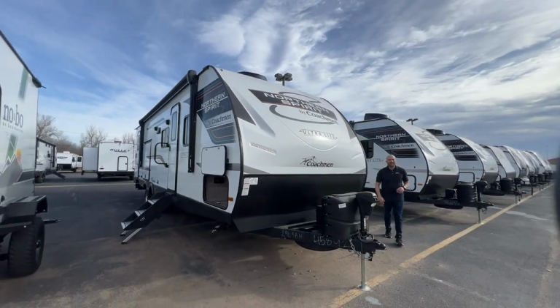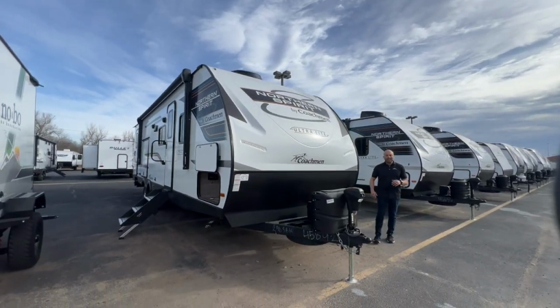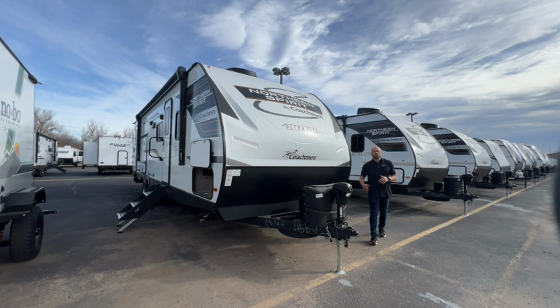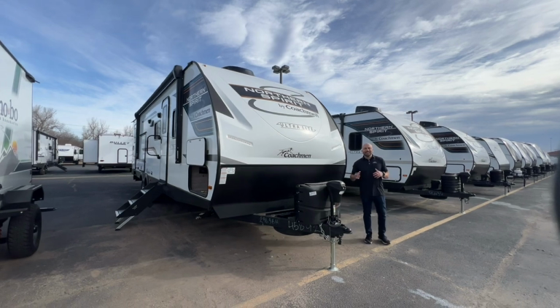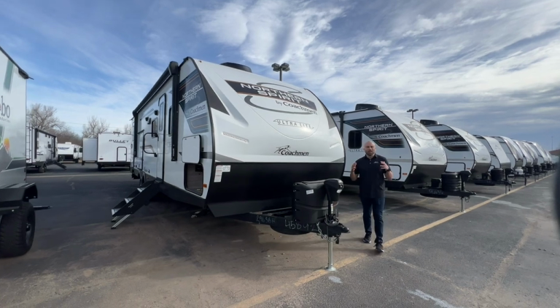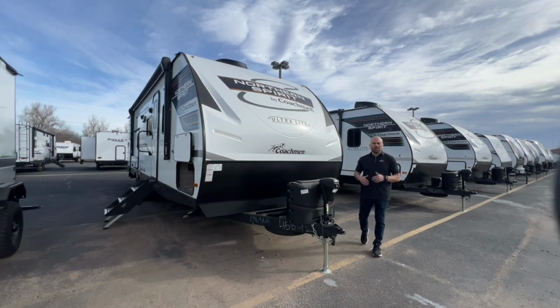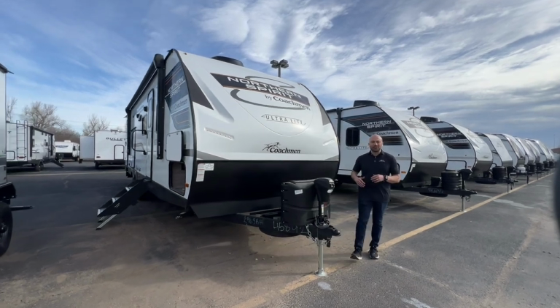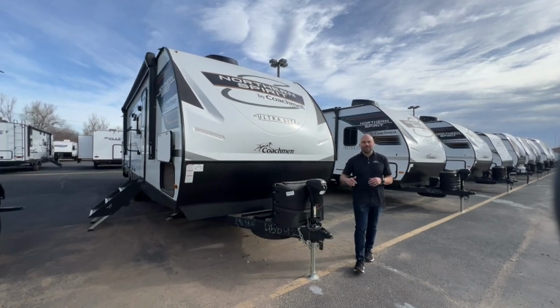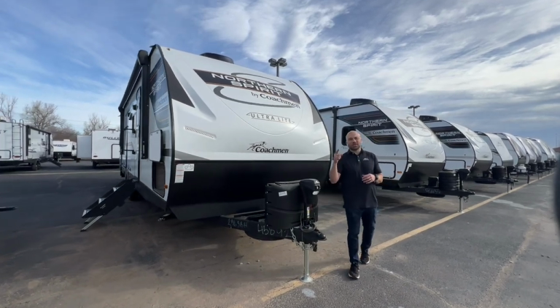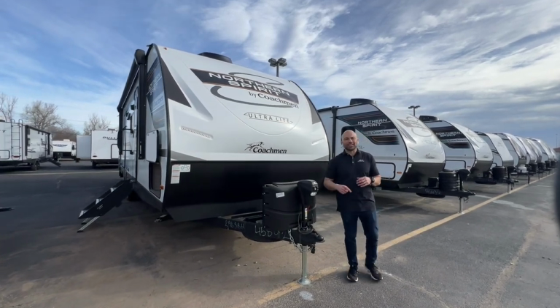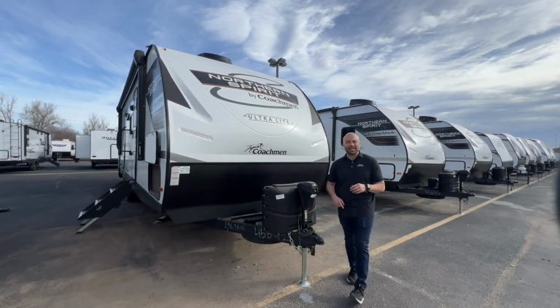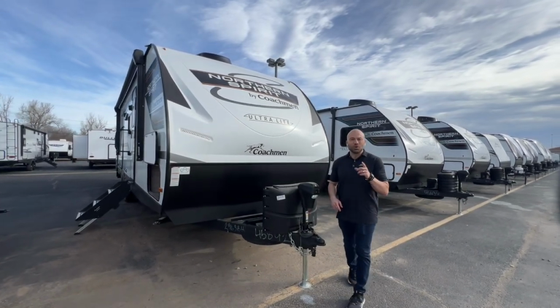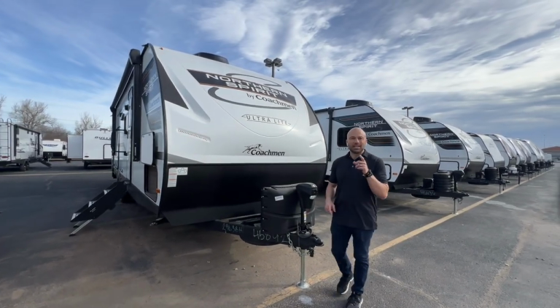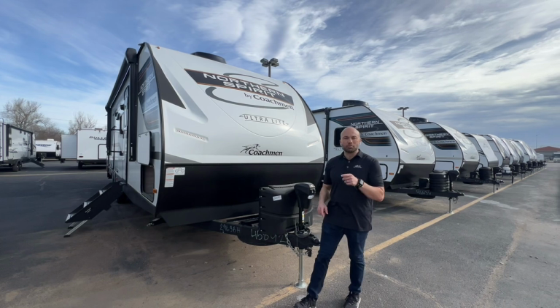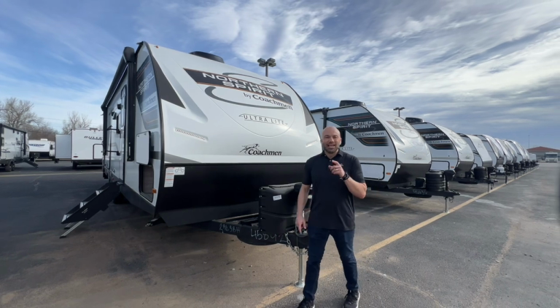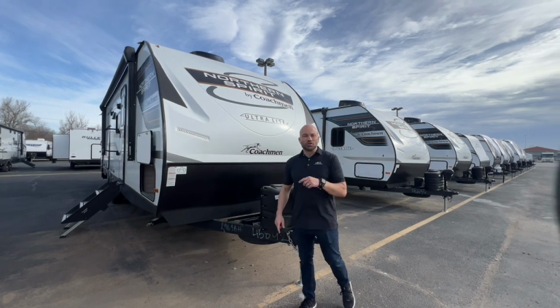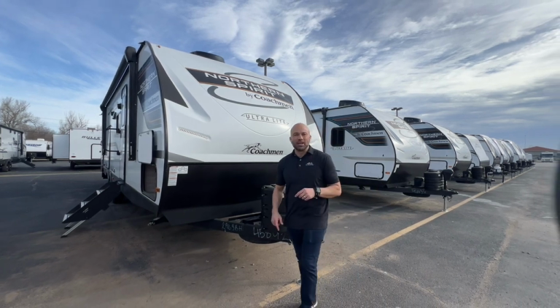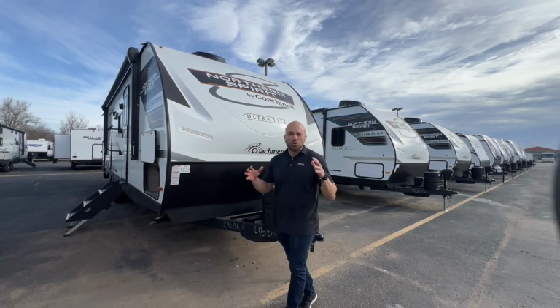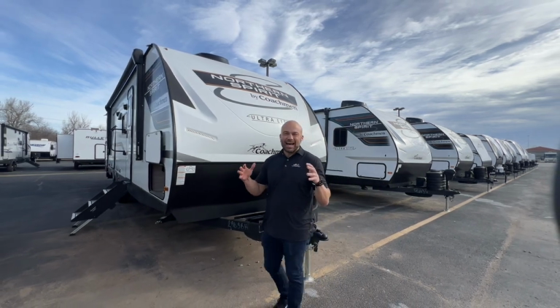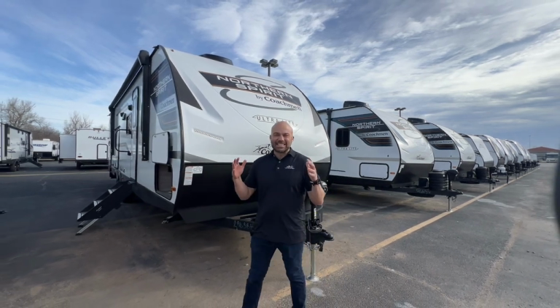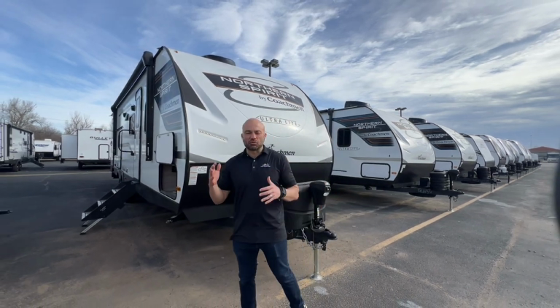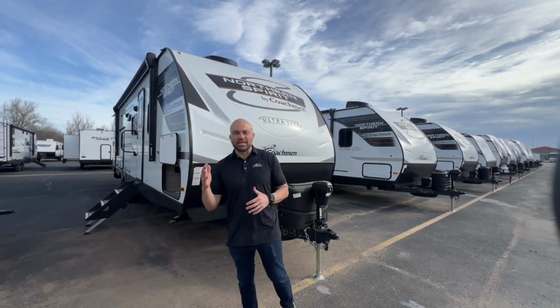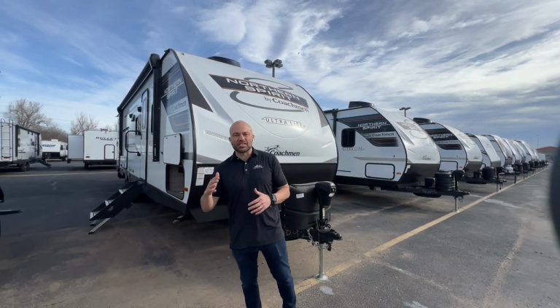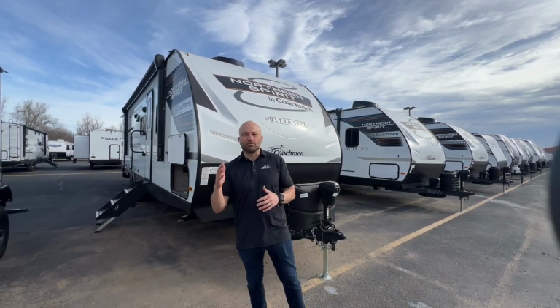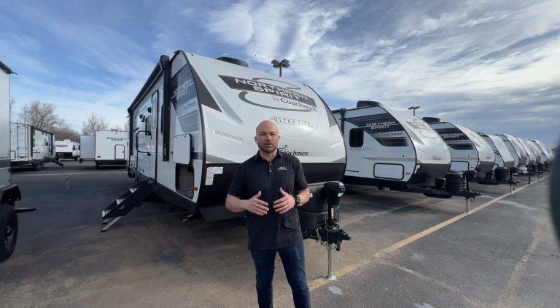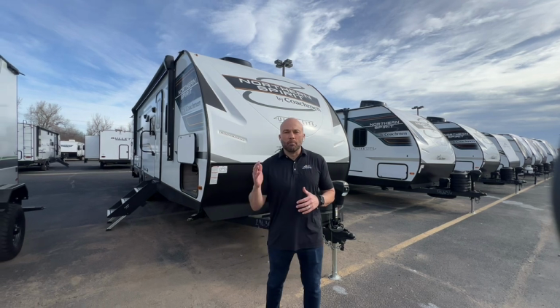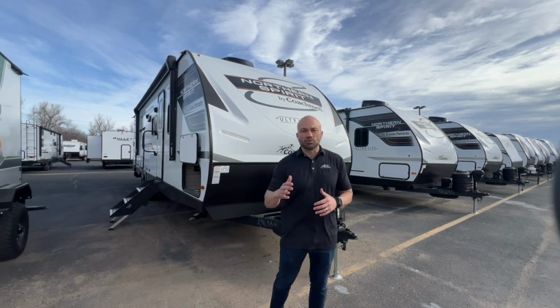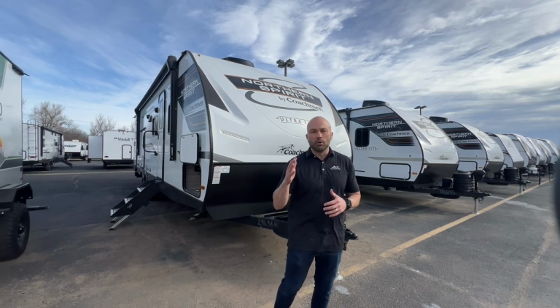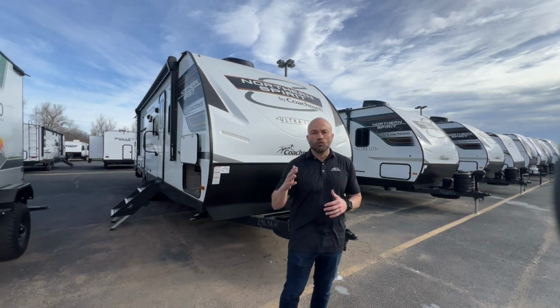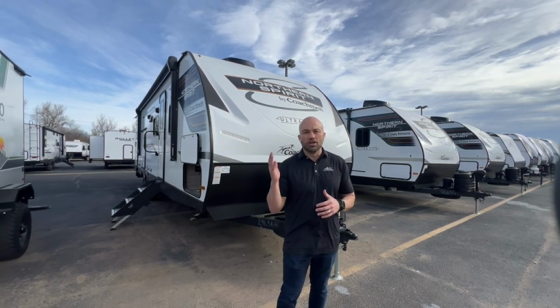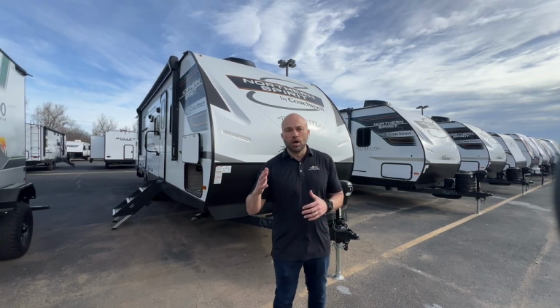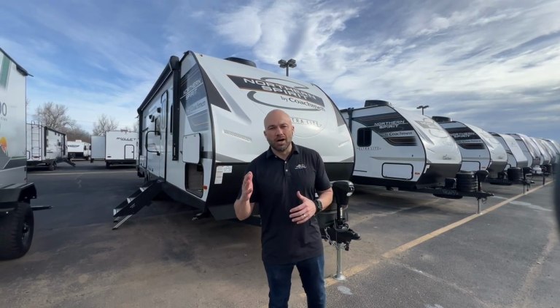Hey folks, Wesley over at Lewis RV Center. Today we are featuring the 2023 Coachman Northern Spirit 2963BH. It's a travel trailer bunkhouse with double over double bunks.